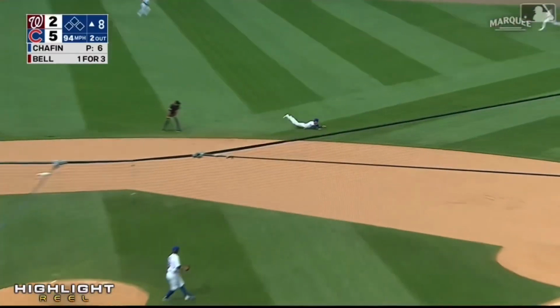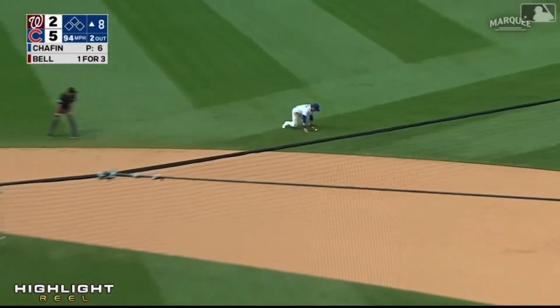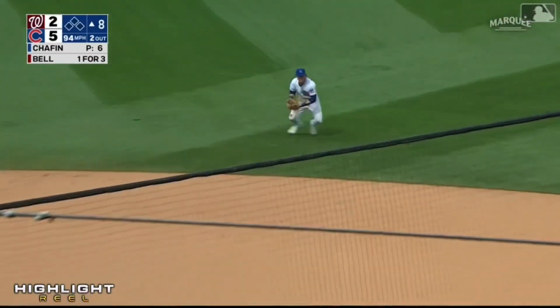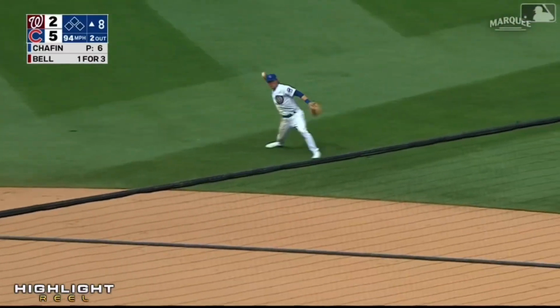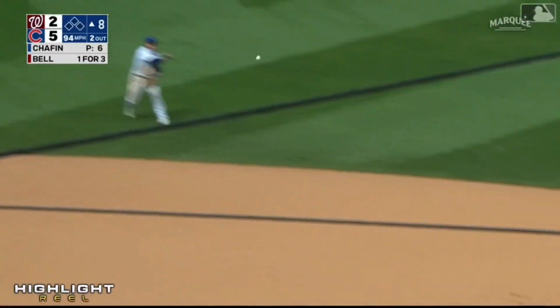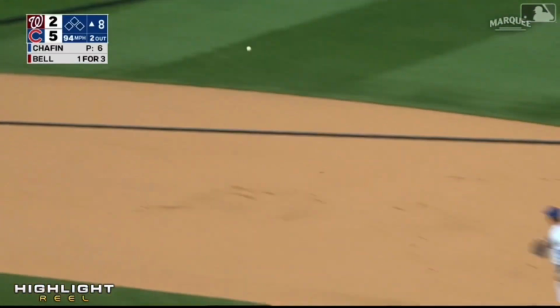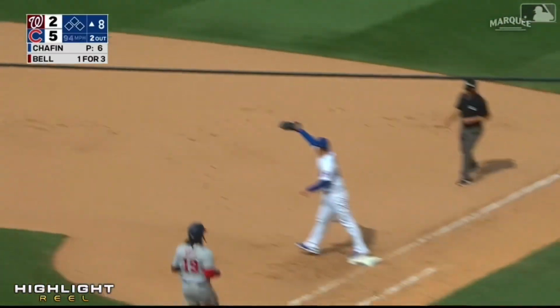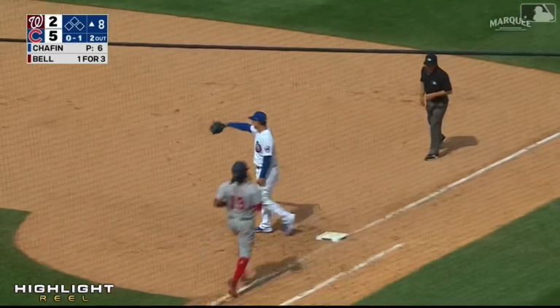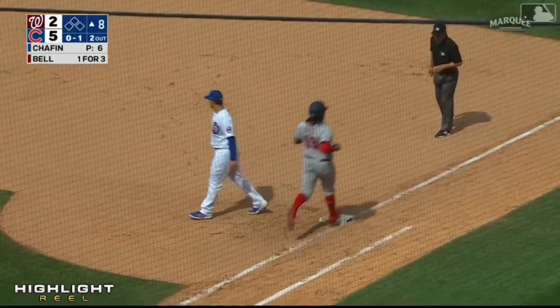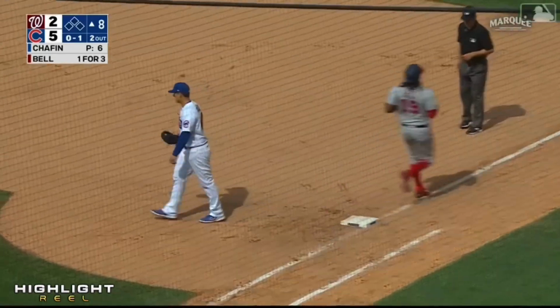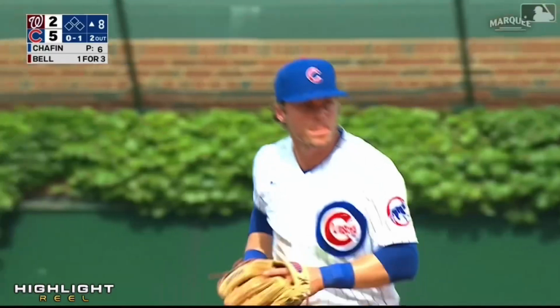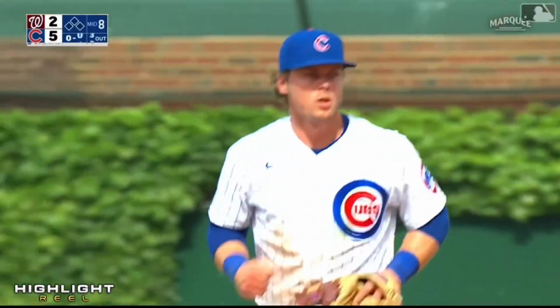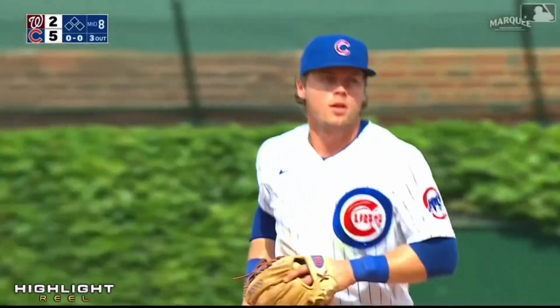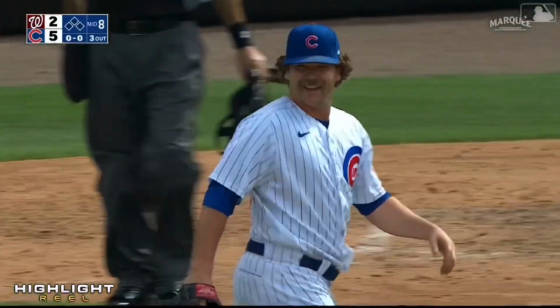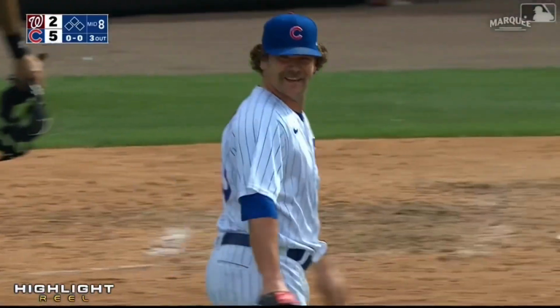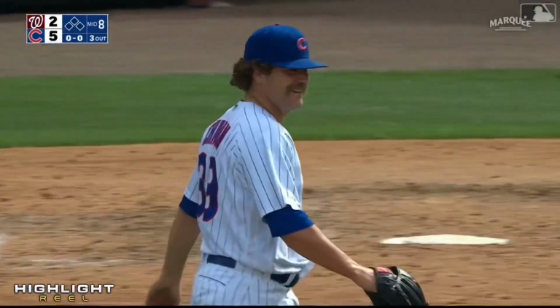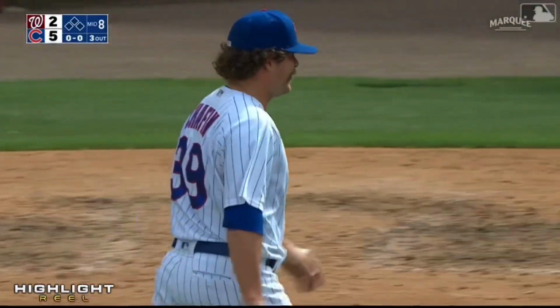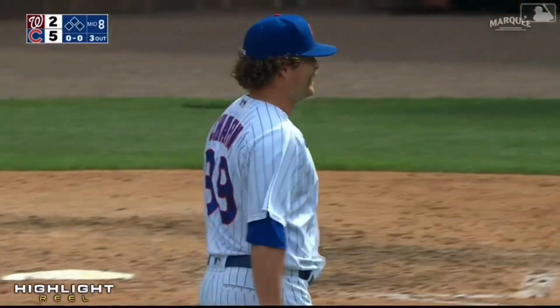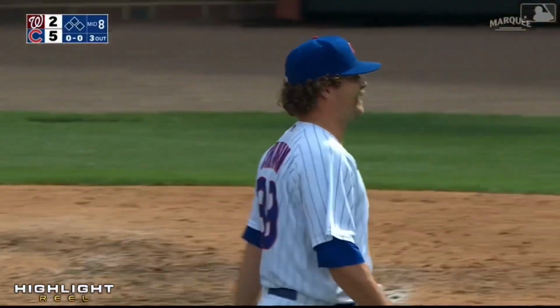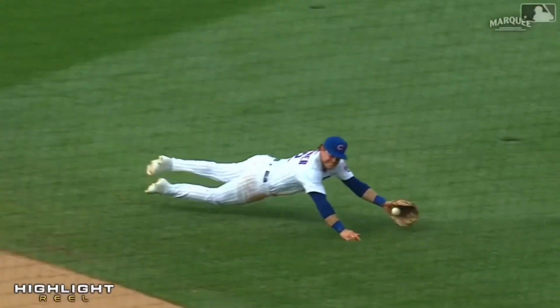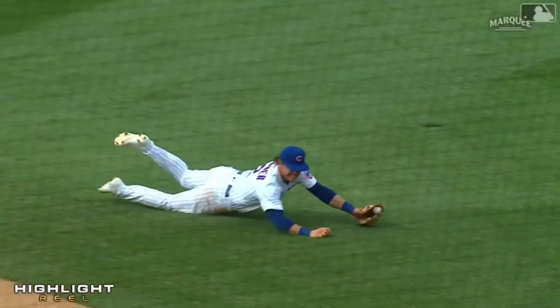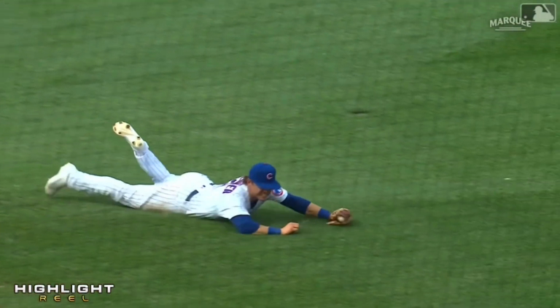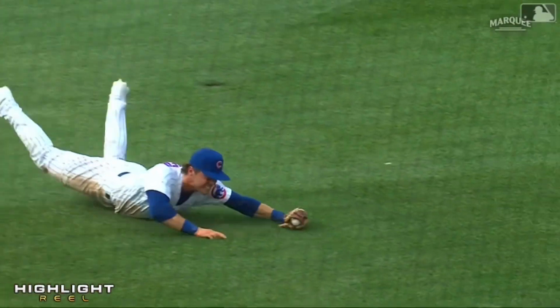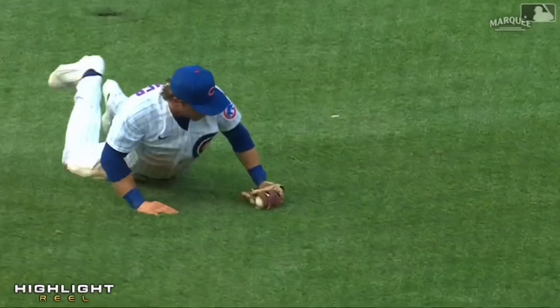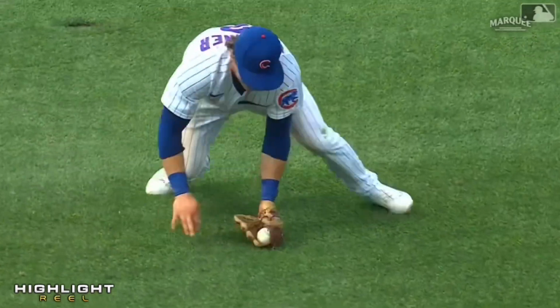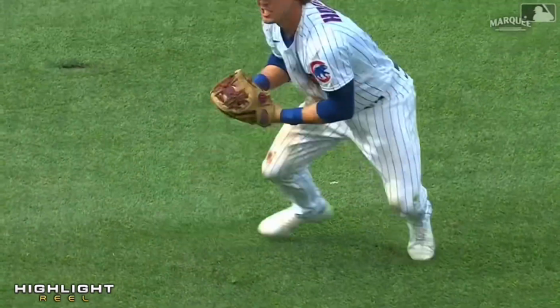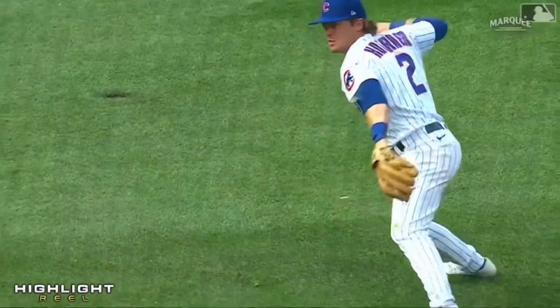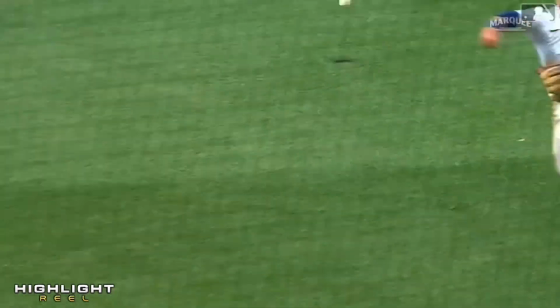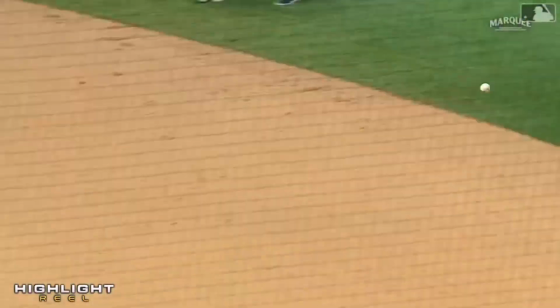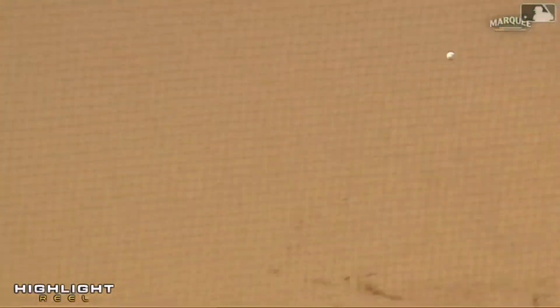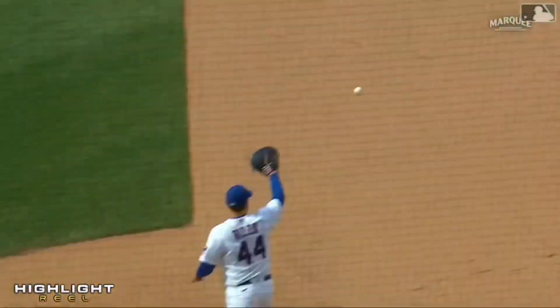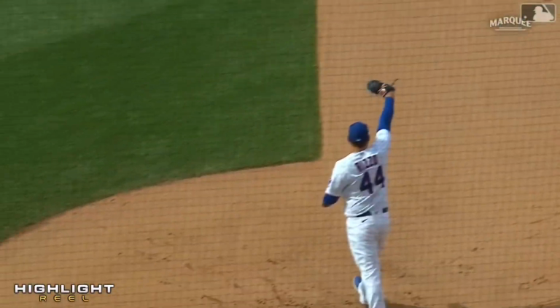On the ground — Nico Horner dives, gets up, throws him out. Stop it! Nico Suave continues to play brilliant defense.